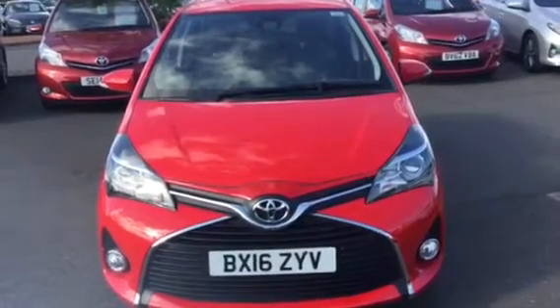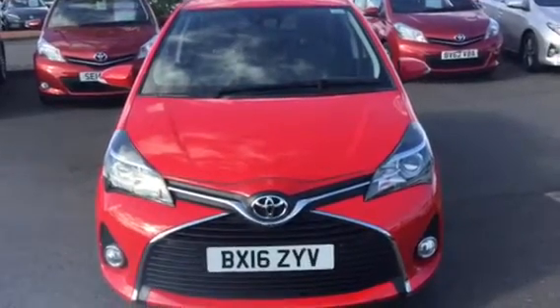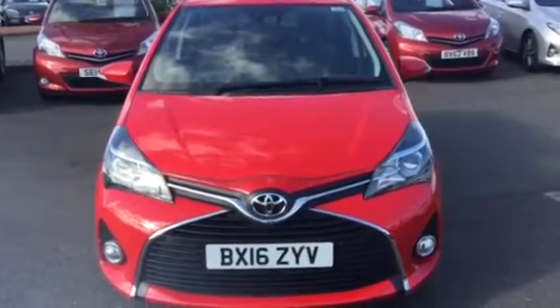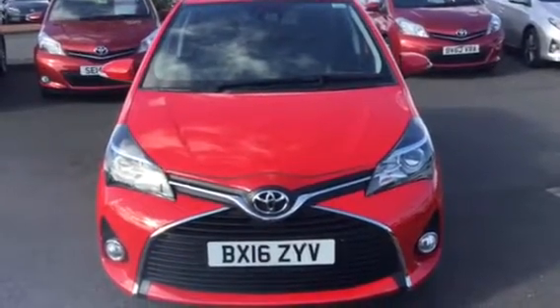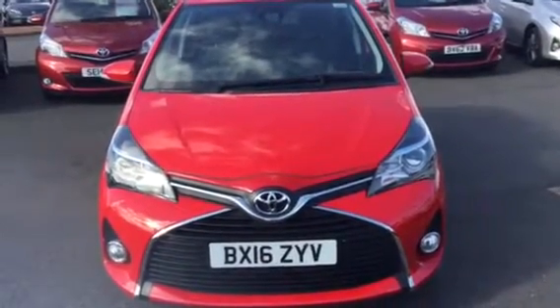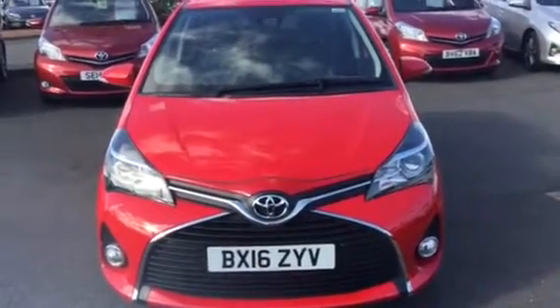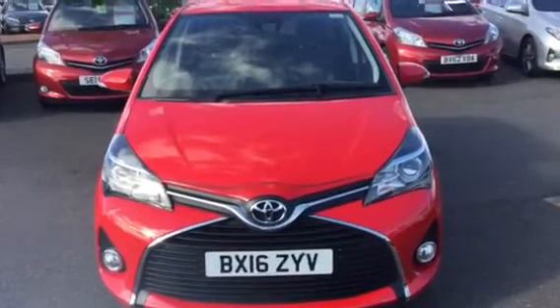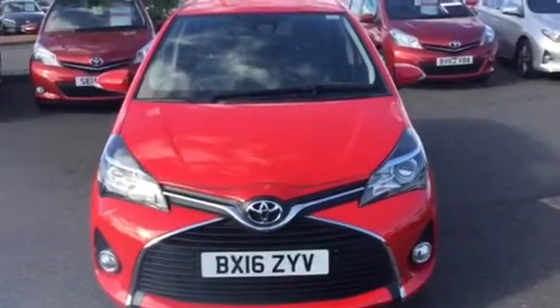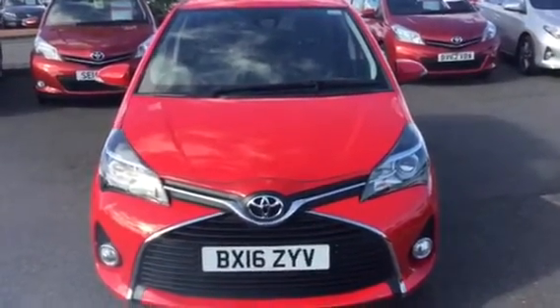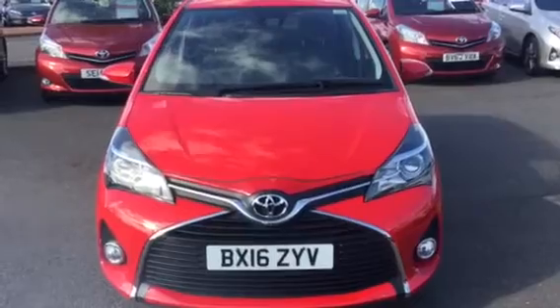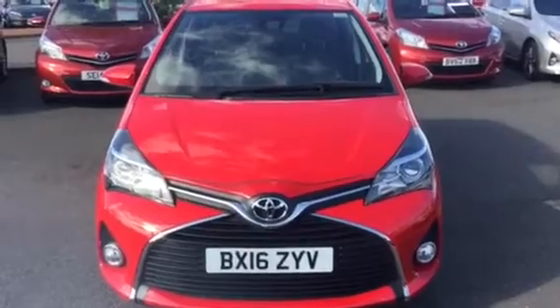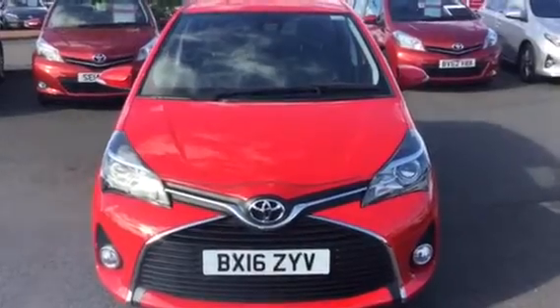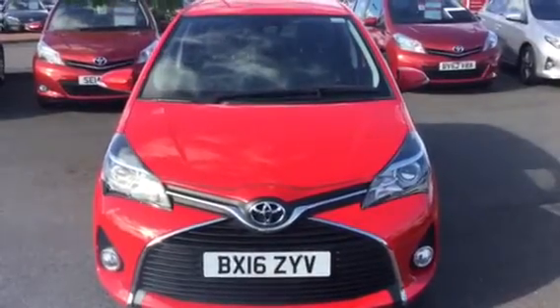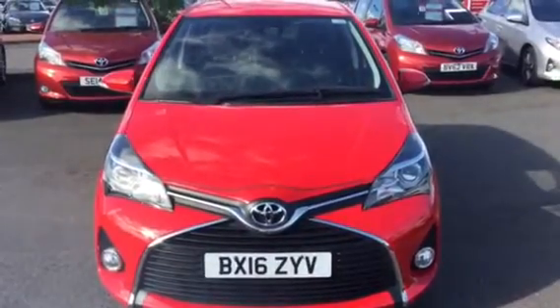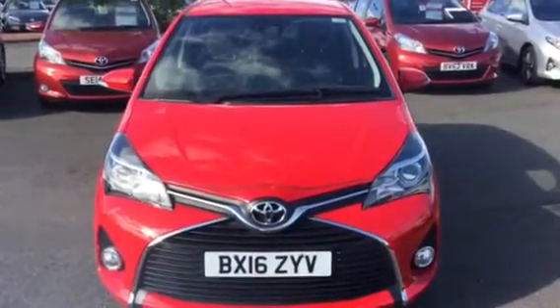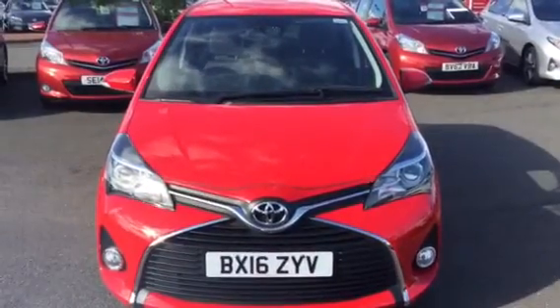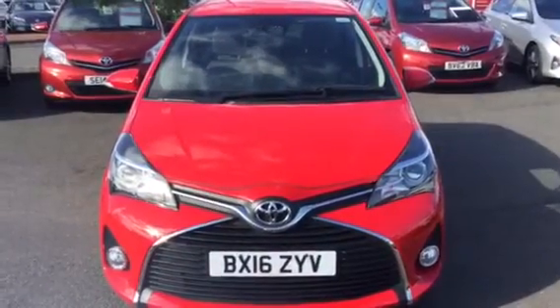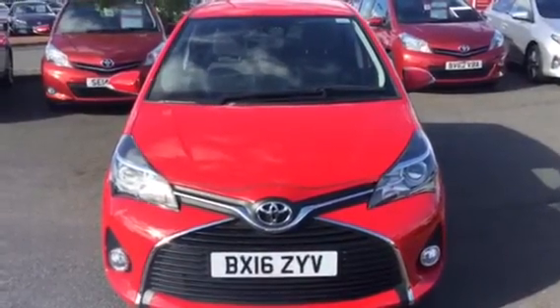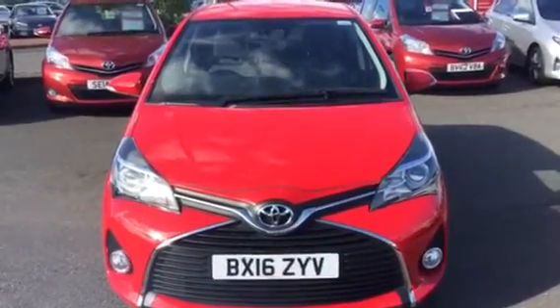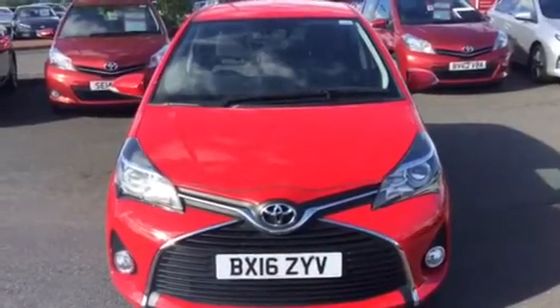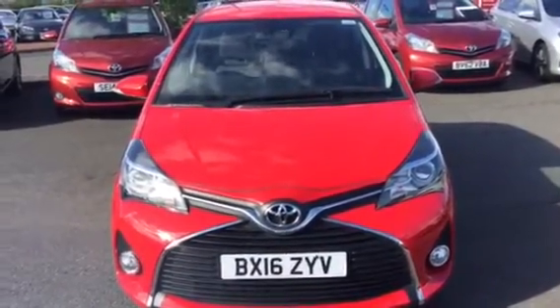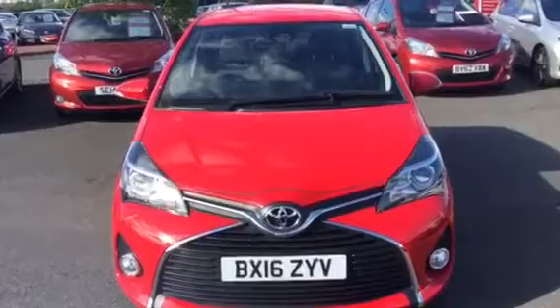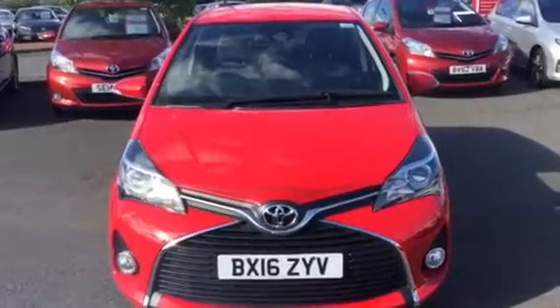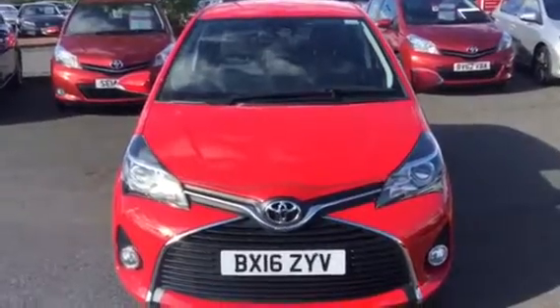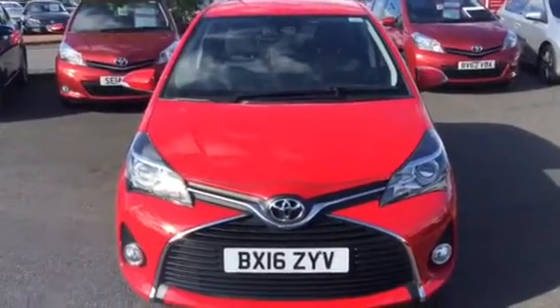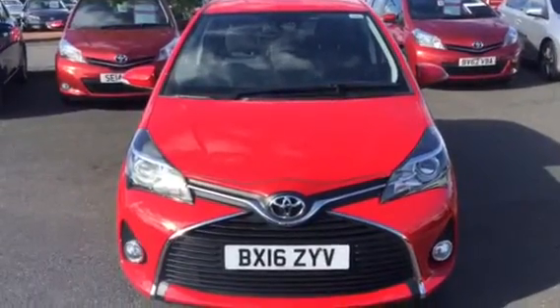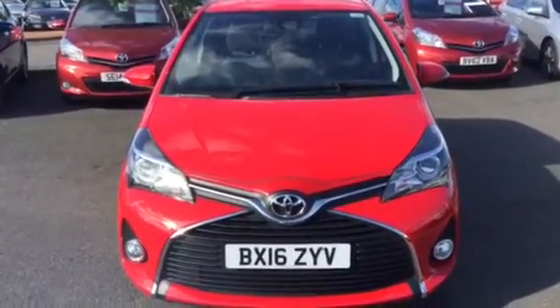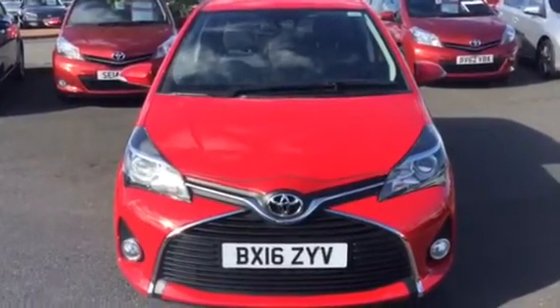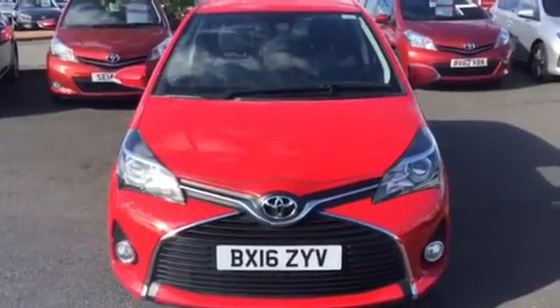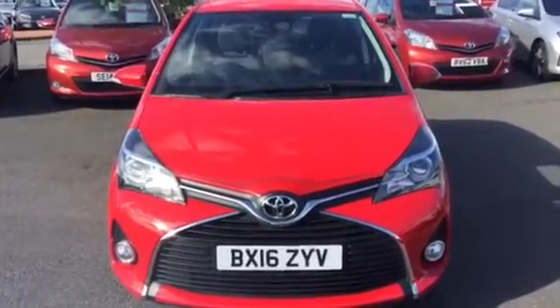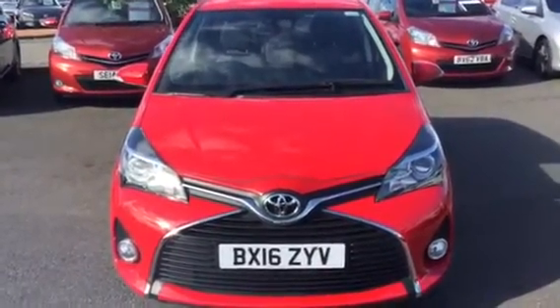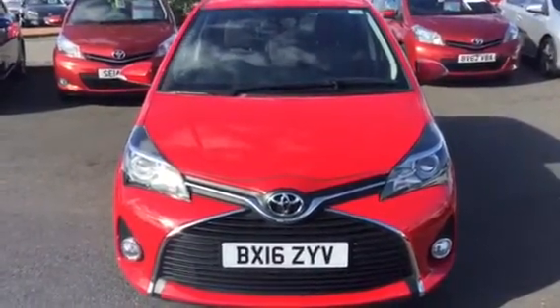Hi there, my name is Mike, I'm a sales advisor here at Charles Clark, territory Wolverhampton, and I'm just going to do you a quick video presentation of this 2016 16-plate Yaris Icon in red — pop or chili red.